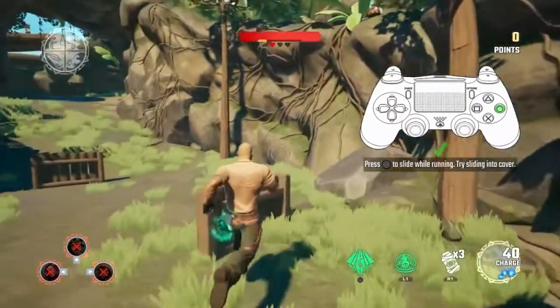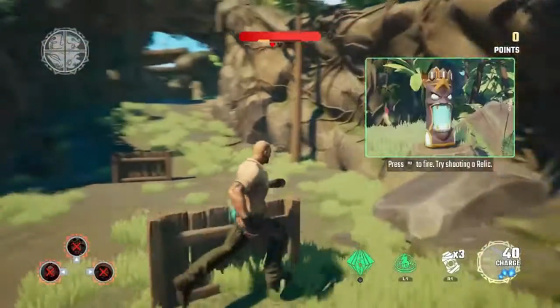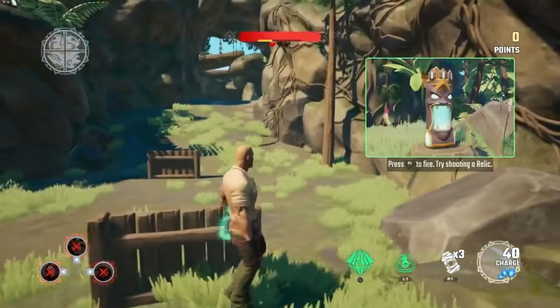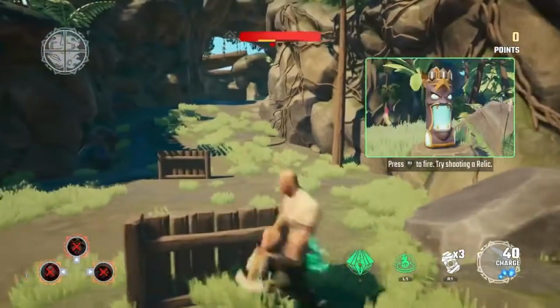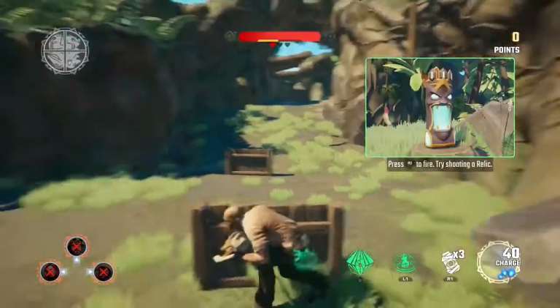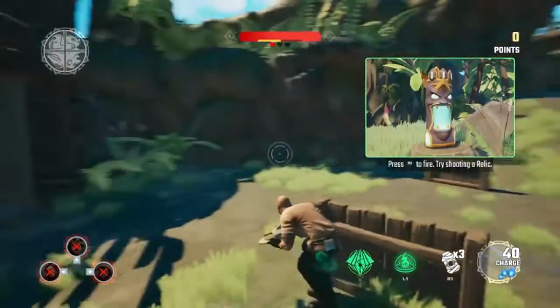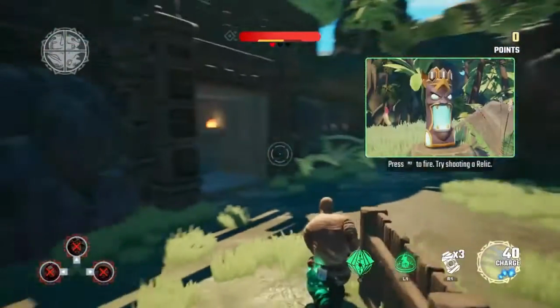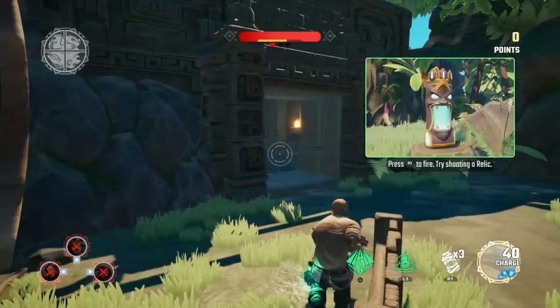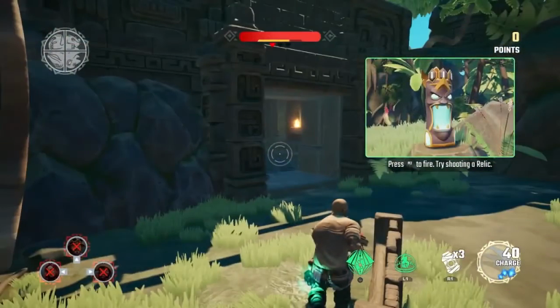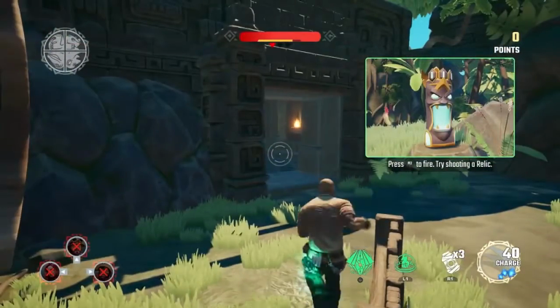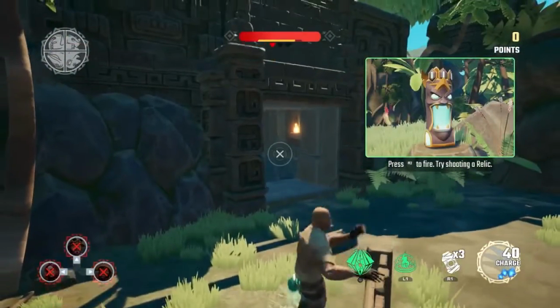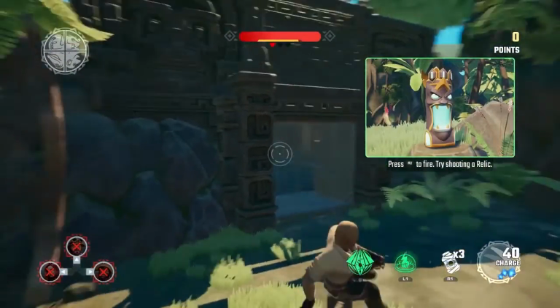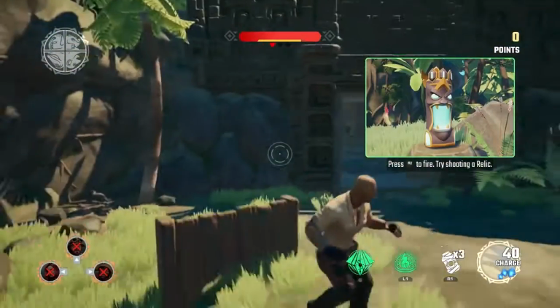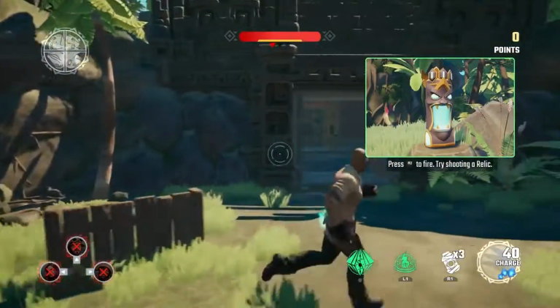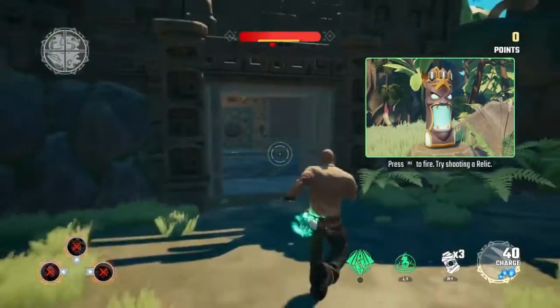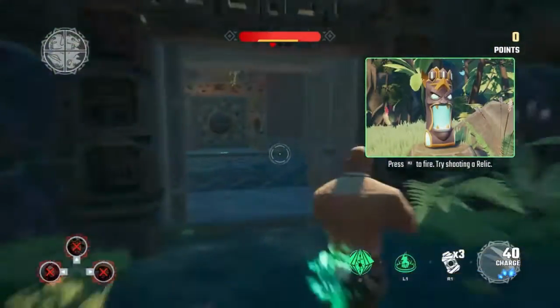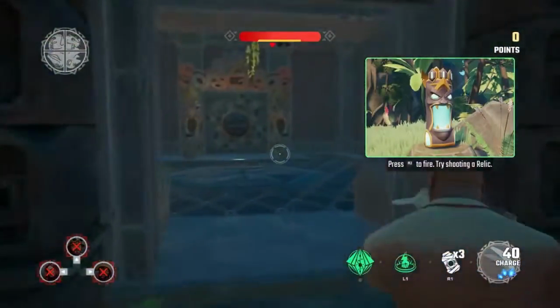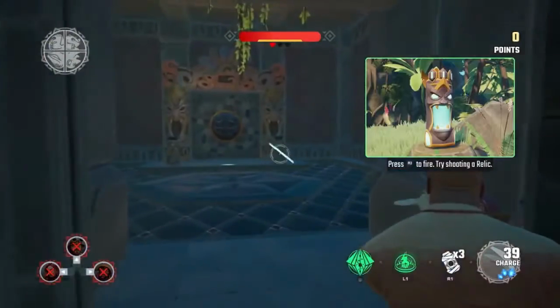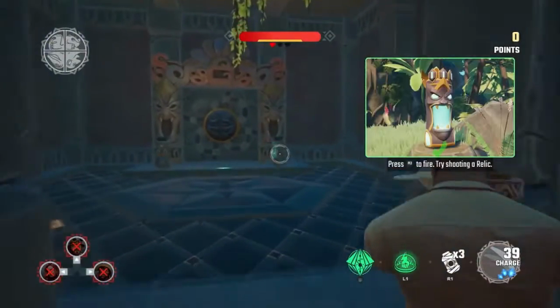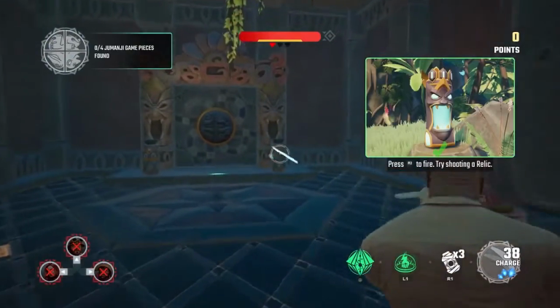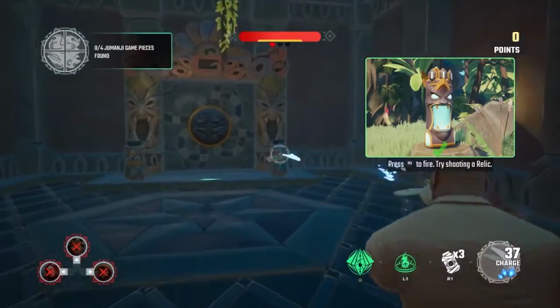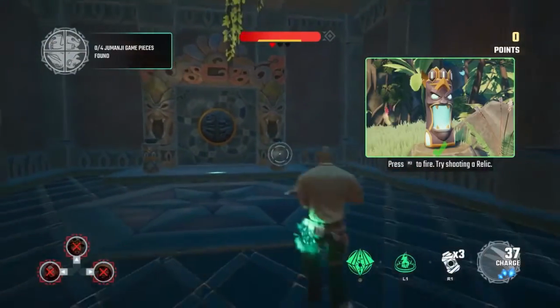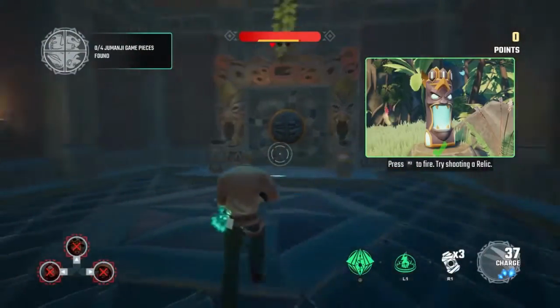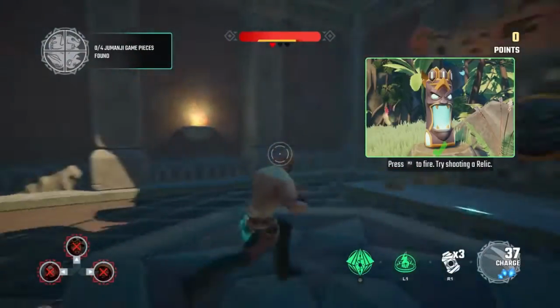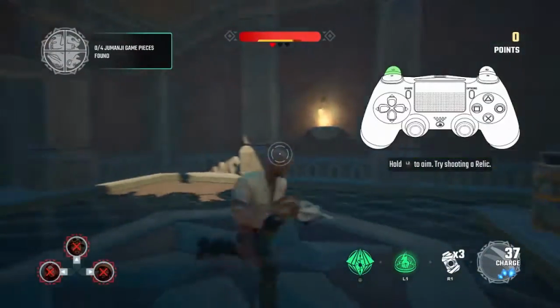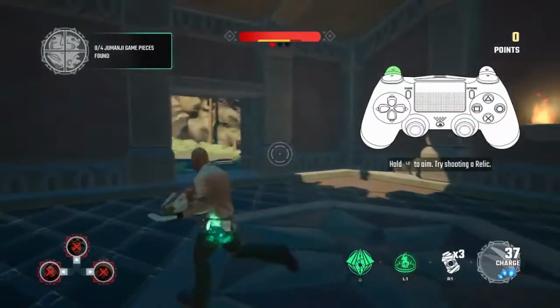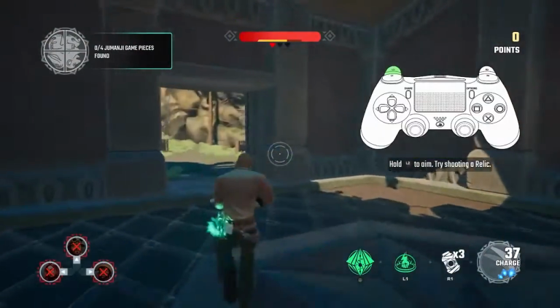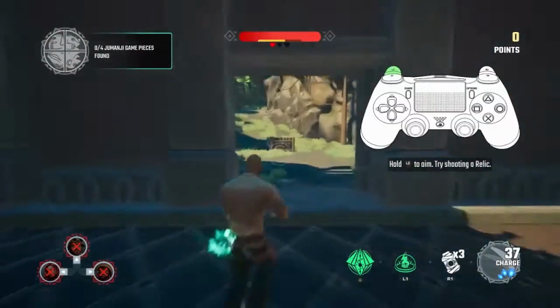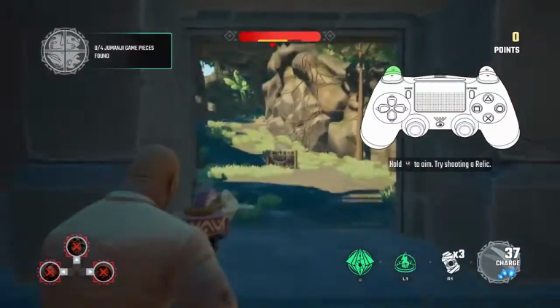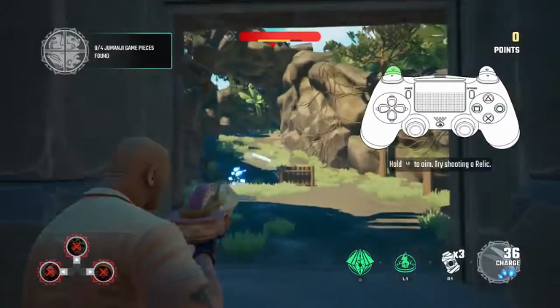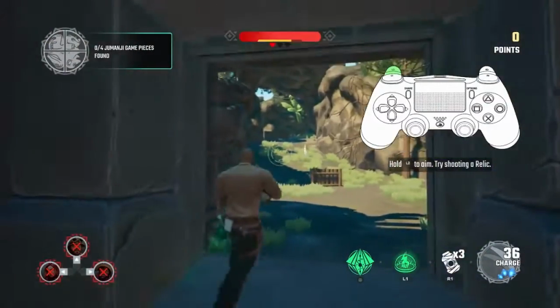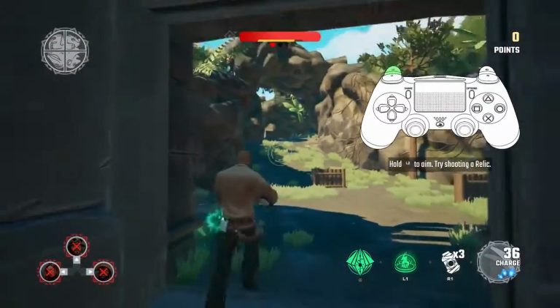Shoot your weapon by pressing fire. Try and hit the relics. Like a pro! Hold aim to zoom in and shoot with accuracy.